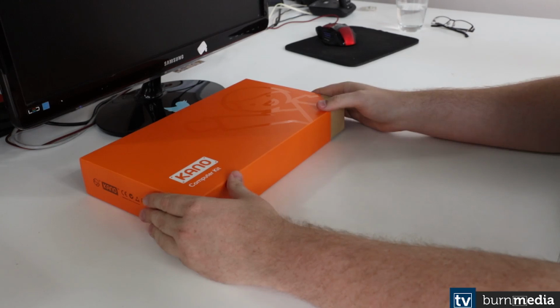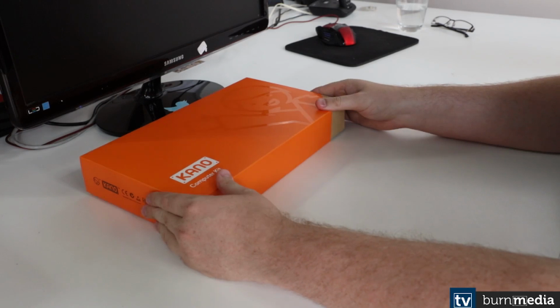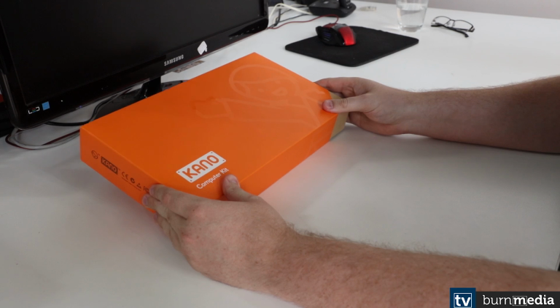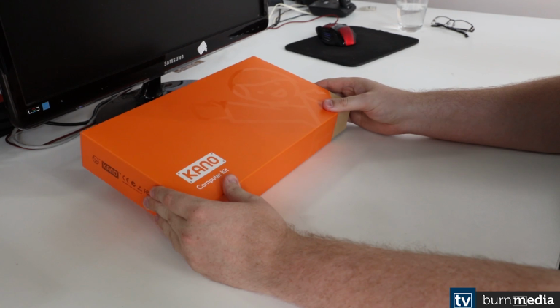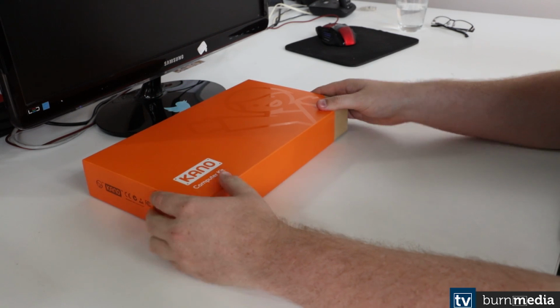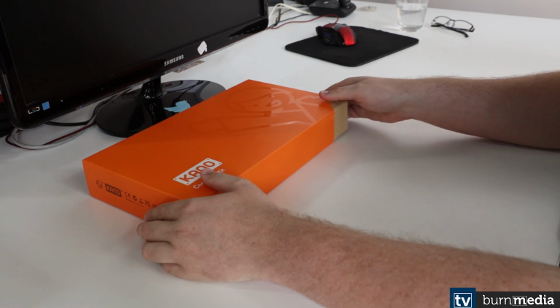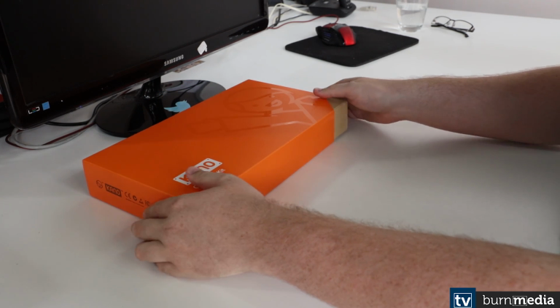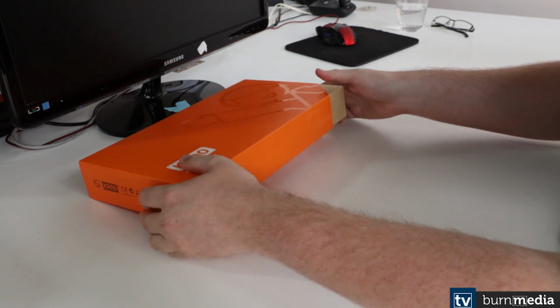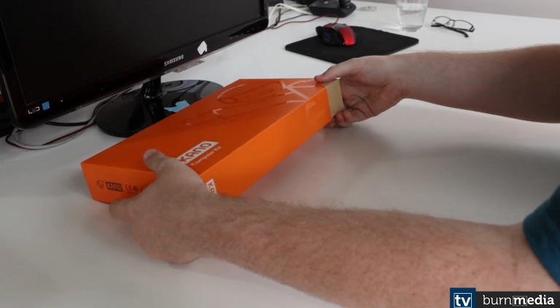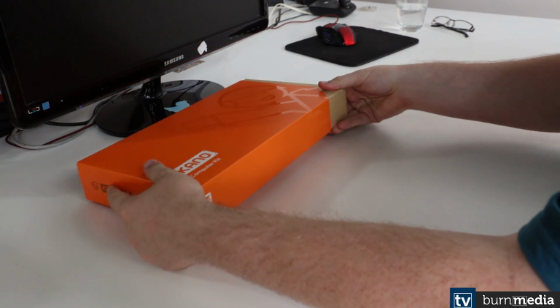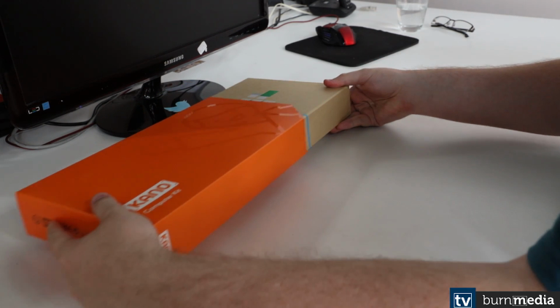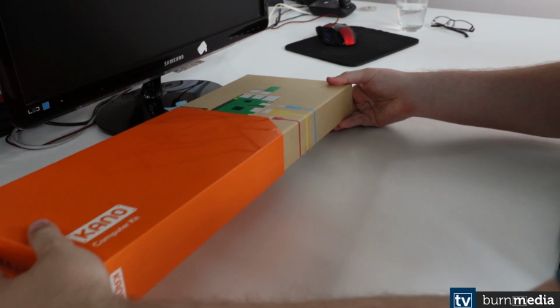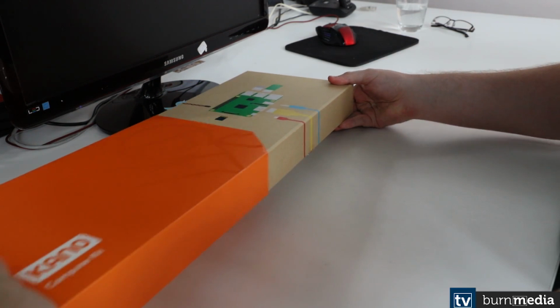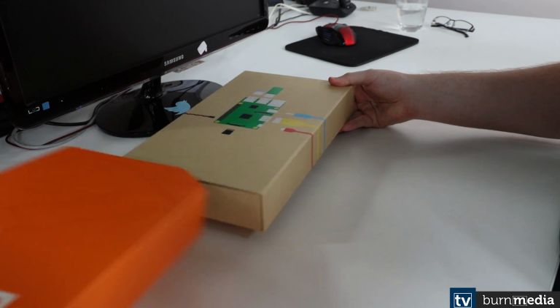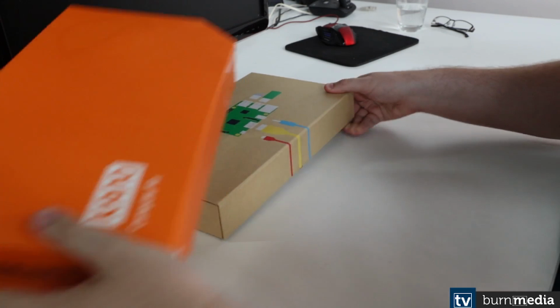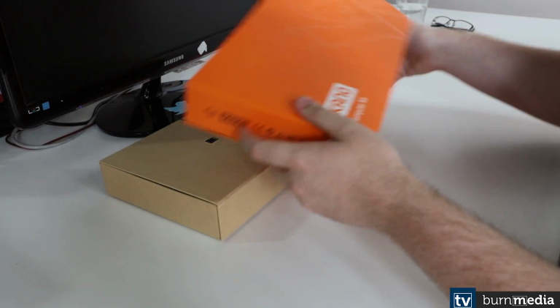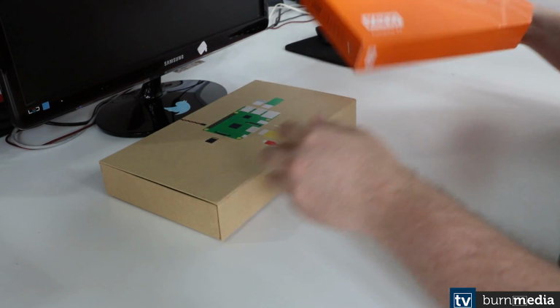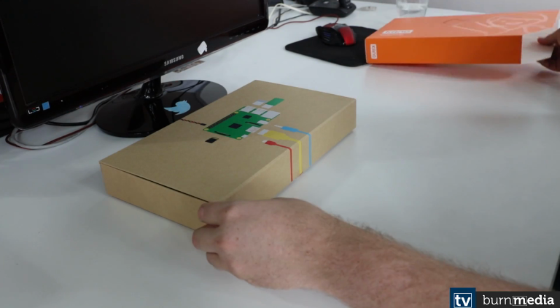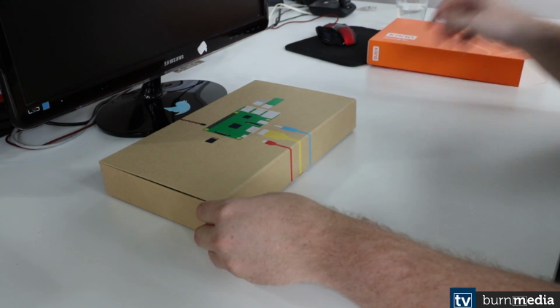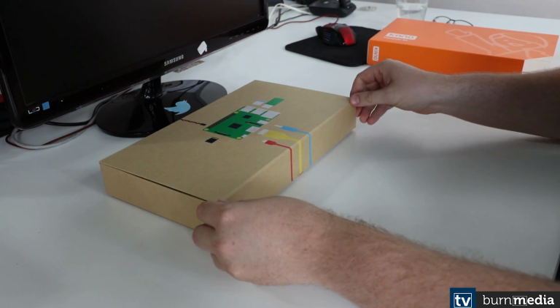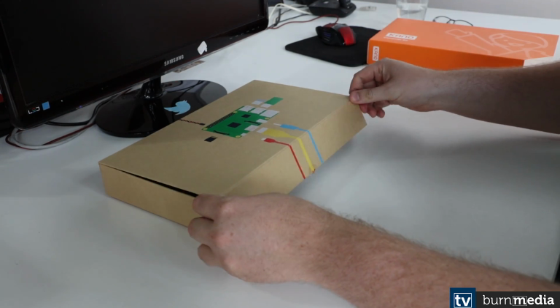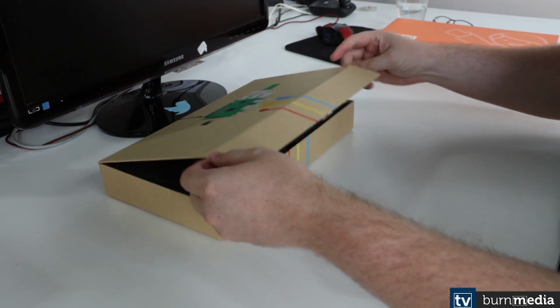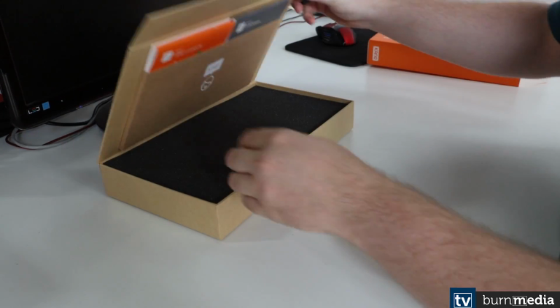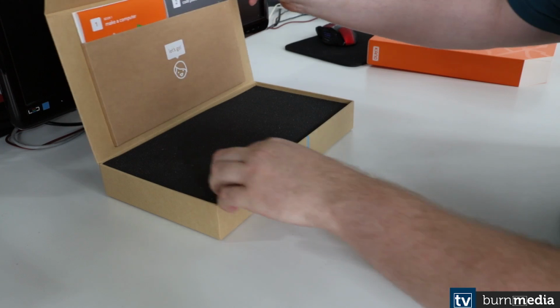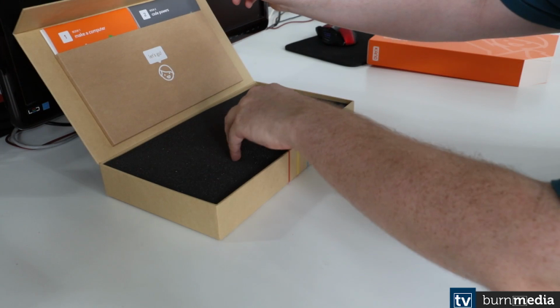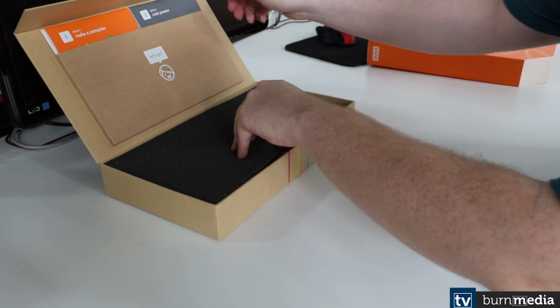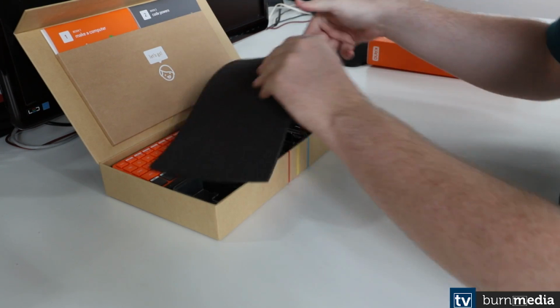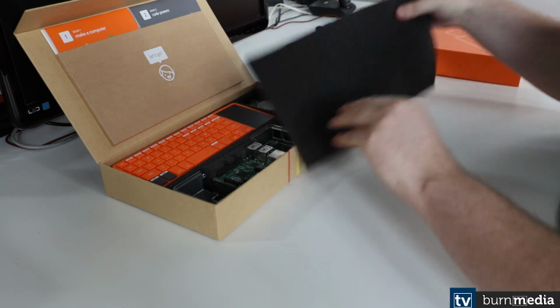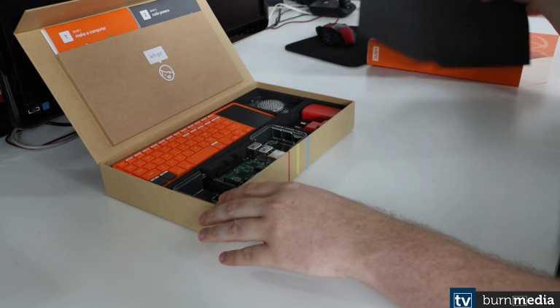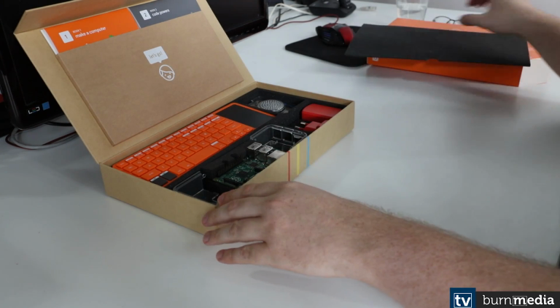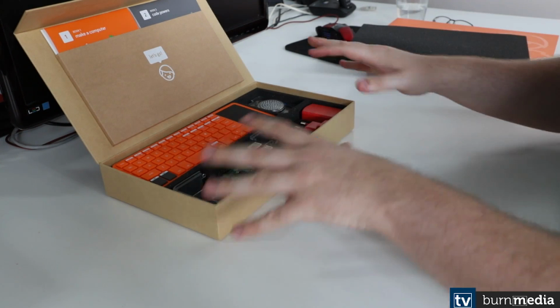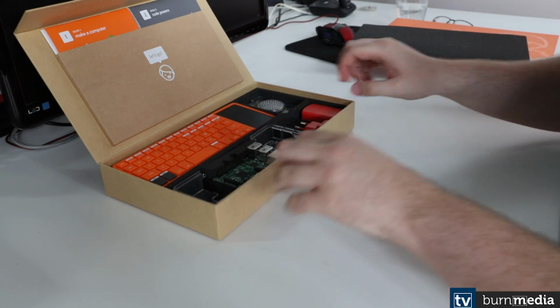So here is the Kano packaging. It comes in quite a nice sturdy cardboard box, and when we open it up, you'll see almost all of the items are displayed right in front of you.